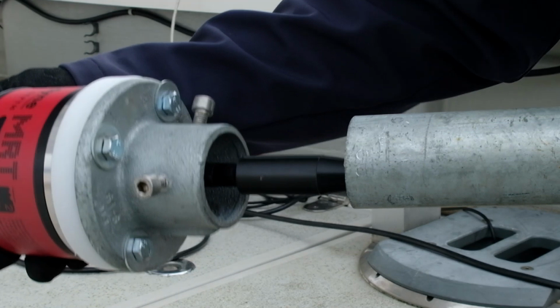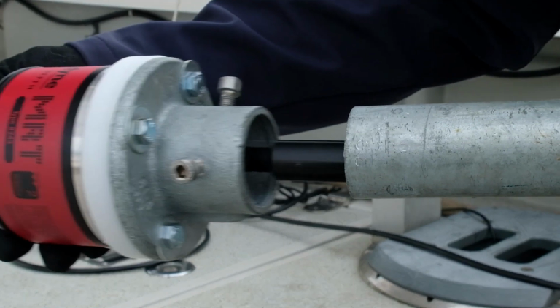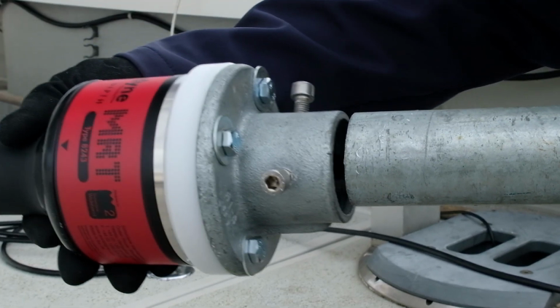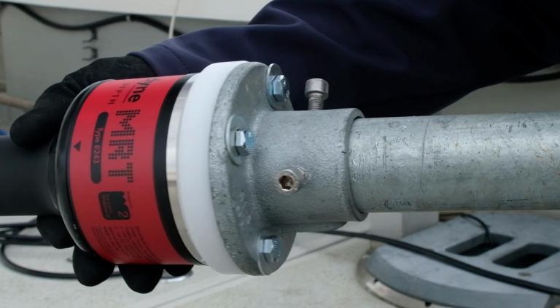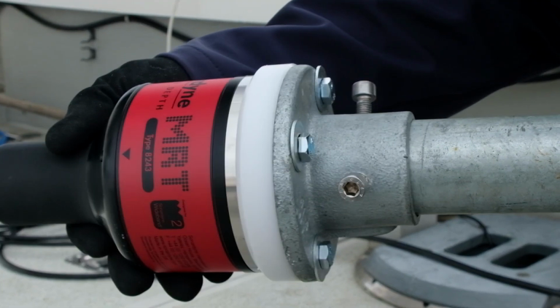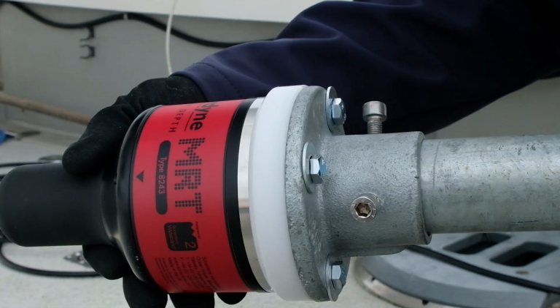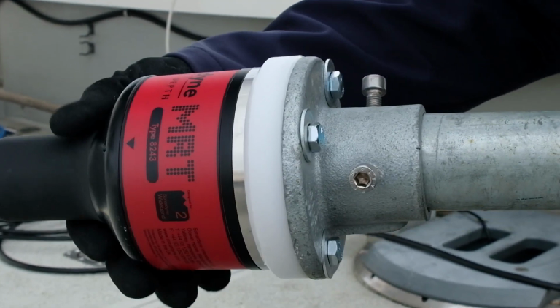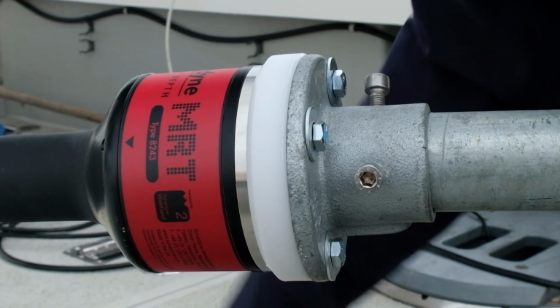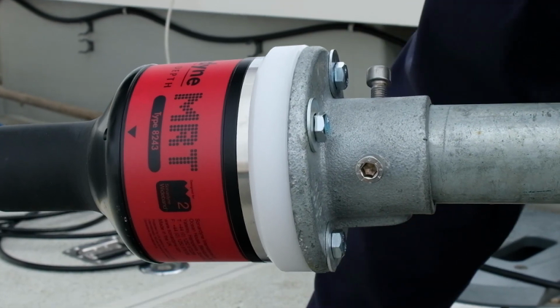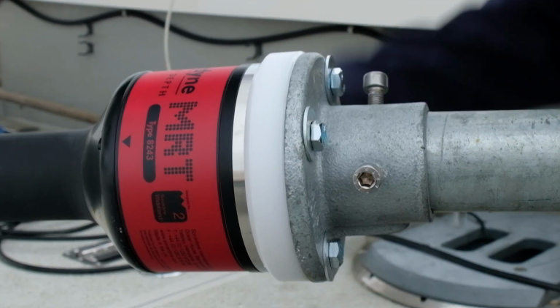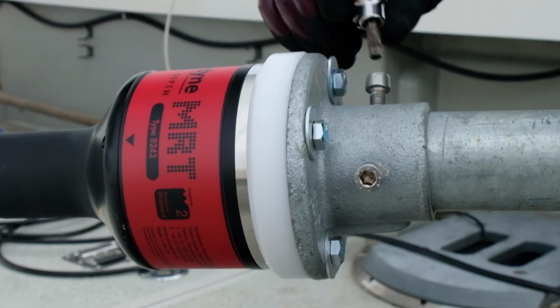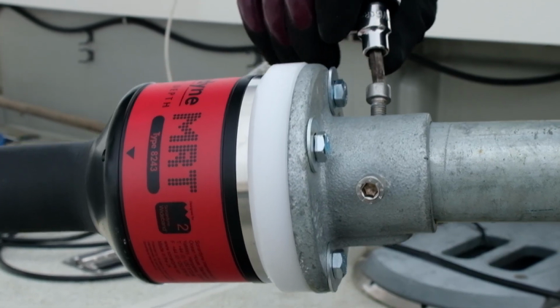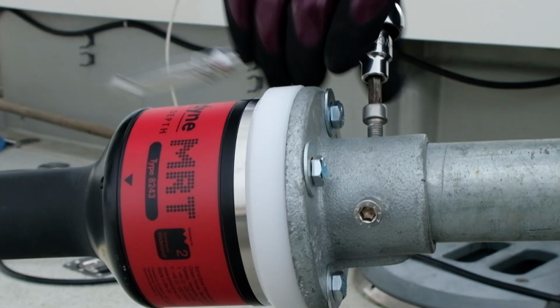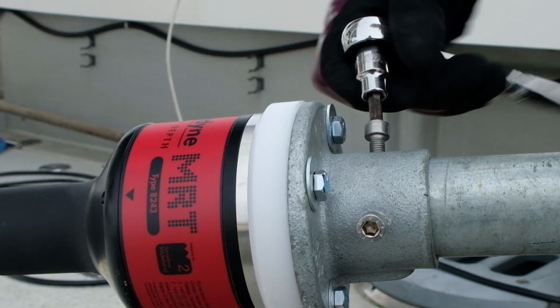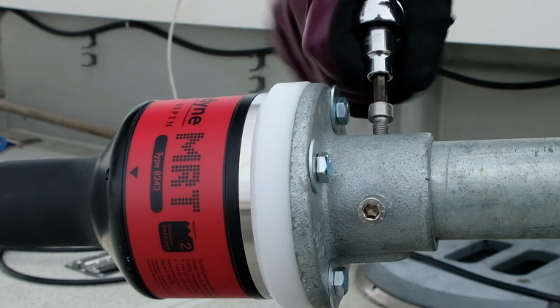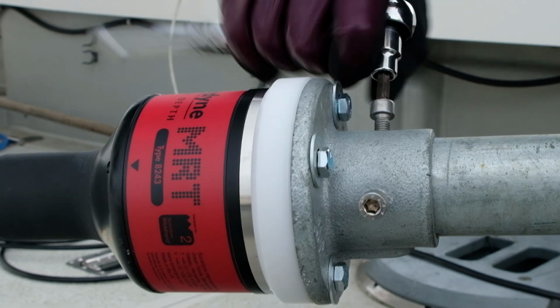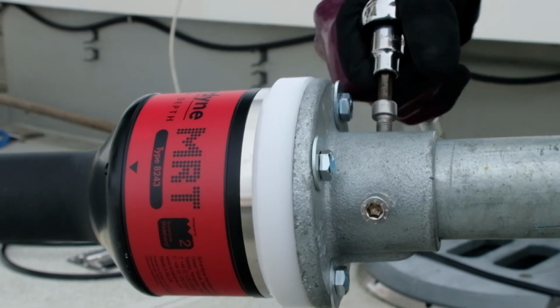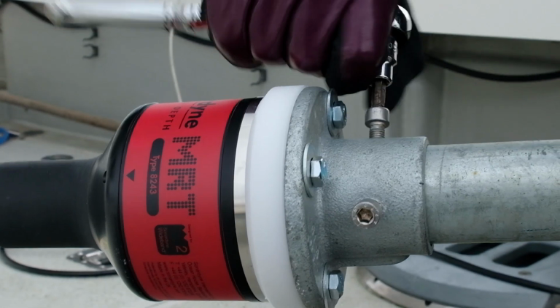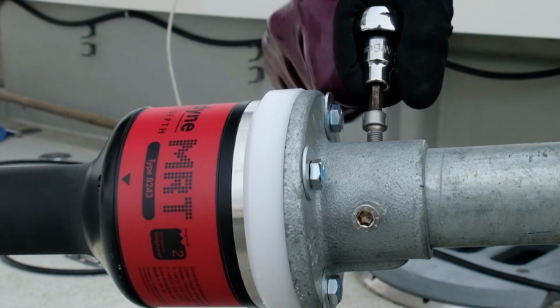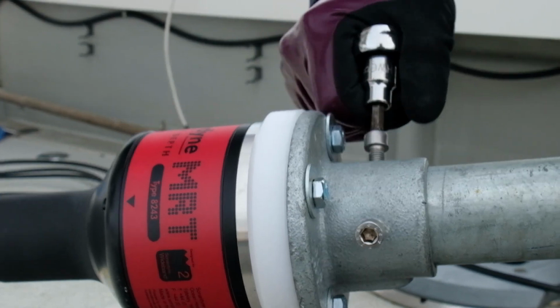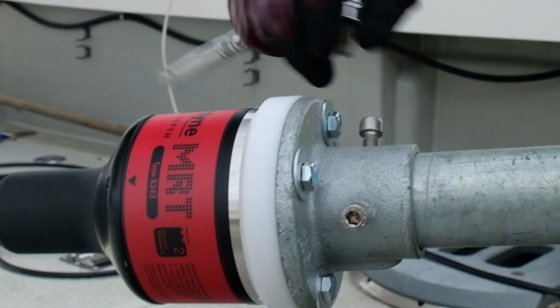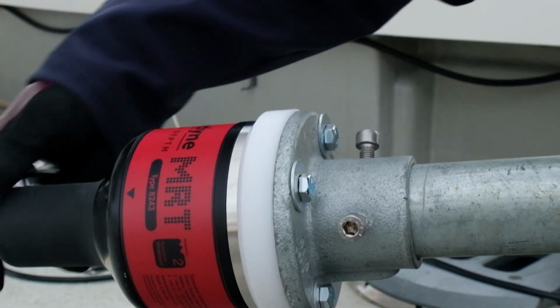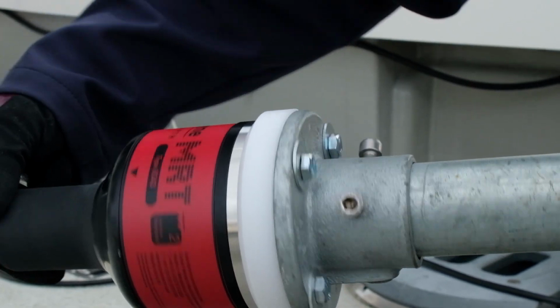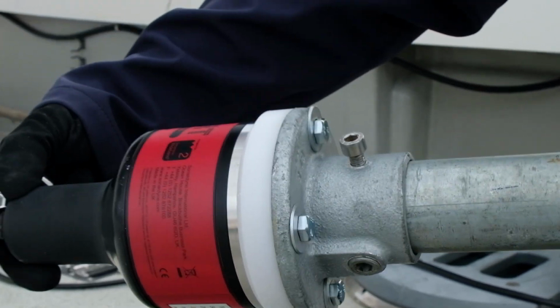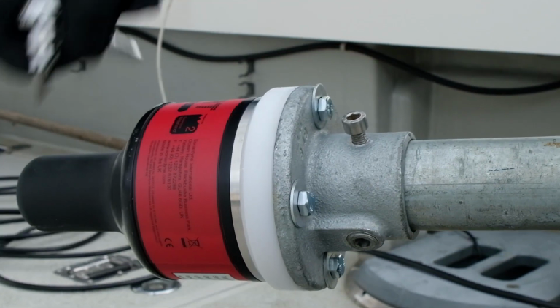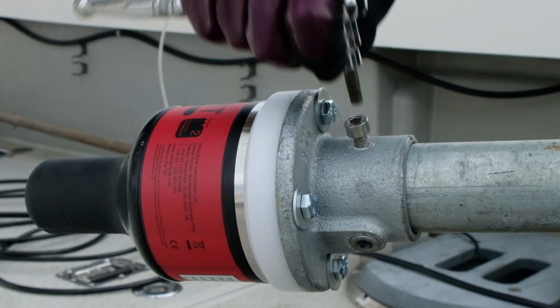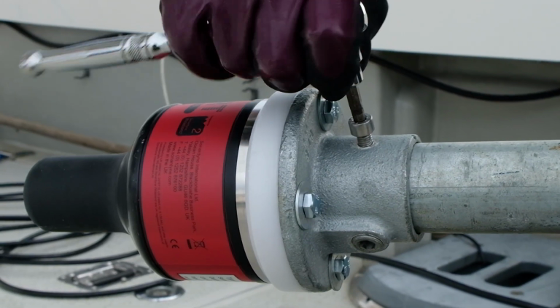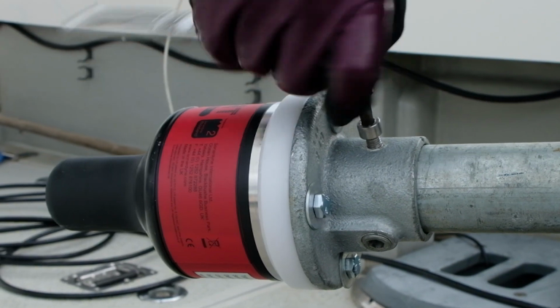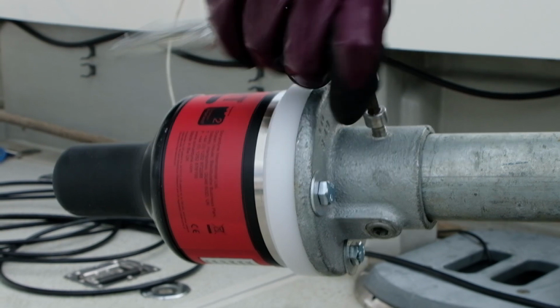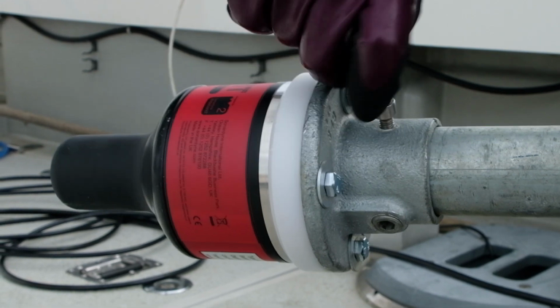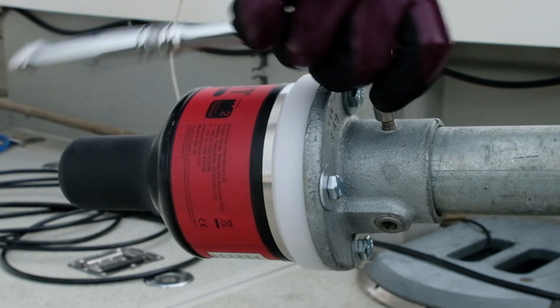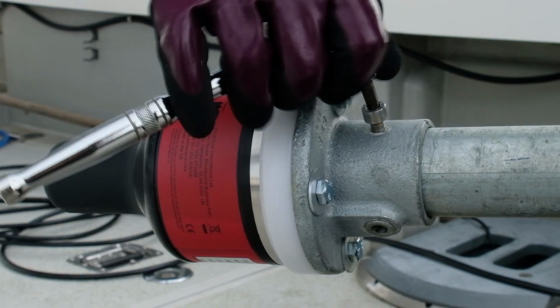Now that the MRT is securely mounted to the bracket, you can attach it to your pole. Normally these scaffold plates come with one tightening screw, but to make sure the transceiver is secure, we've drilled and tapped two extra holes to use two extra bolts.